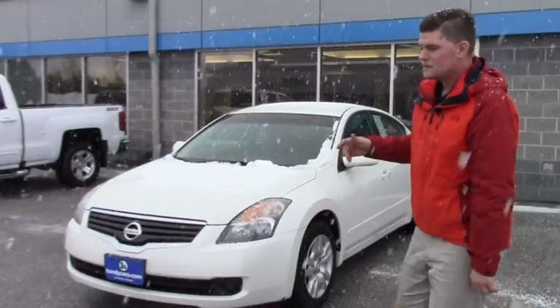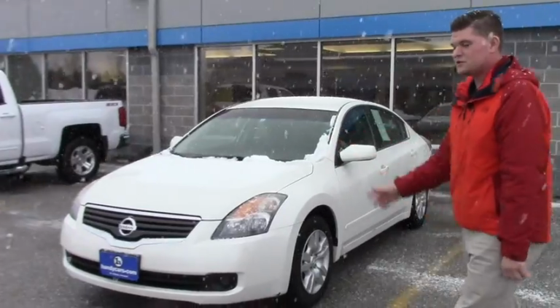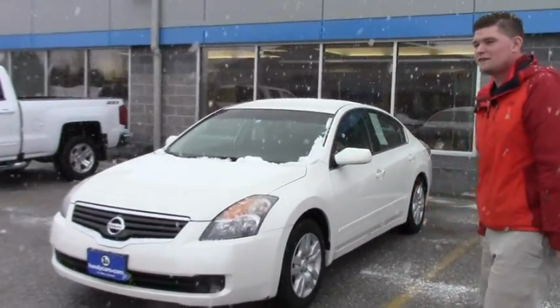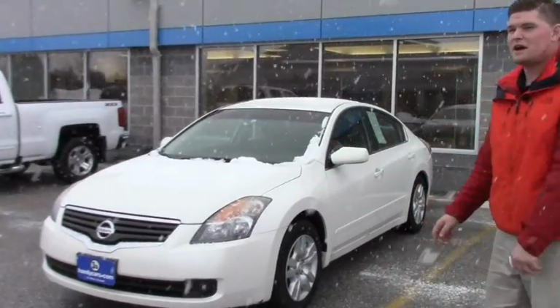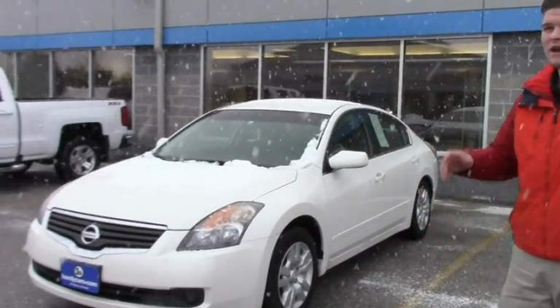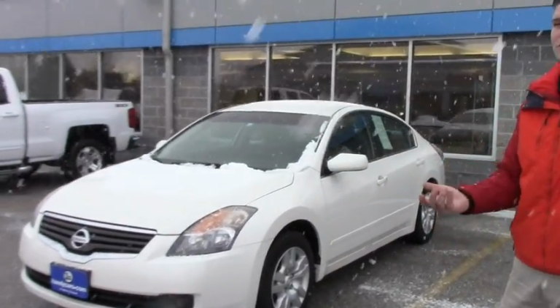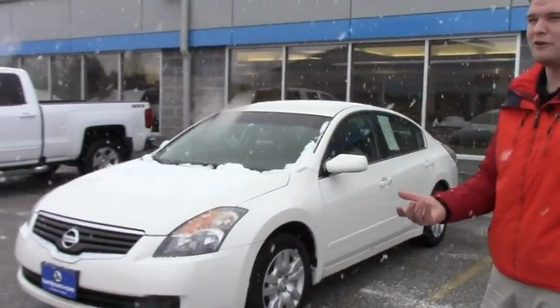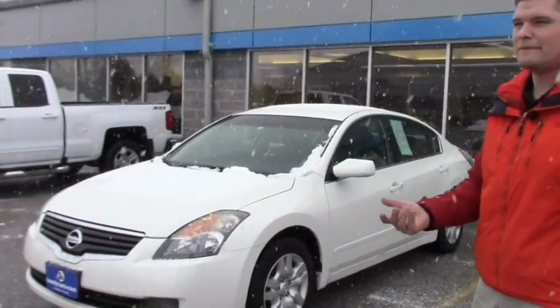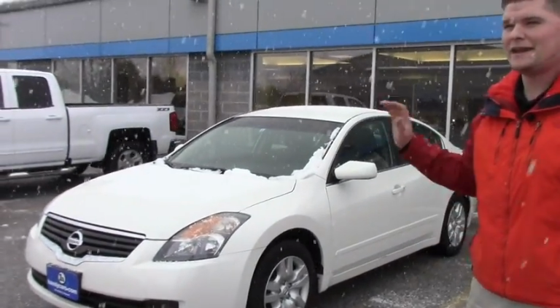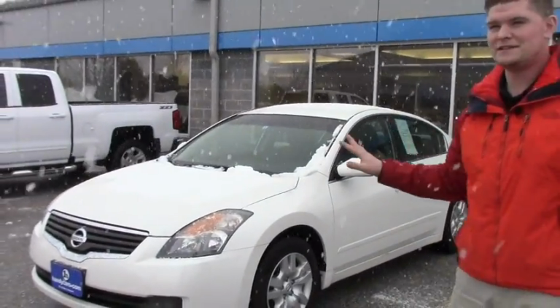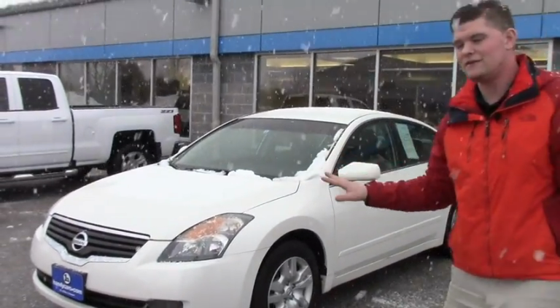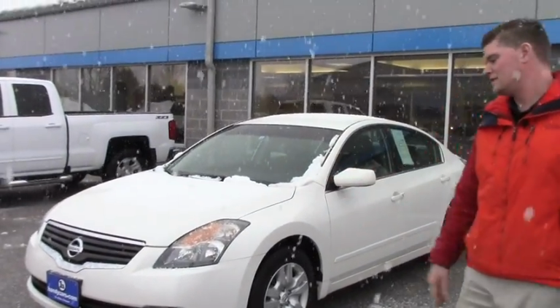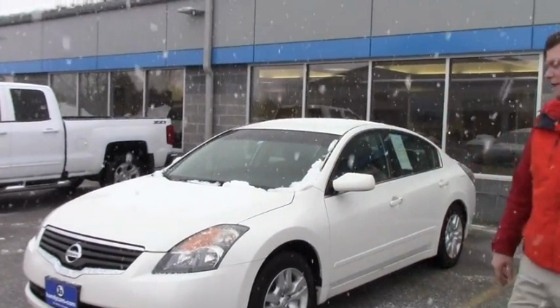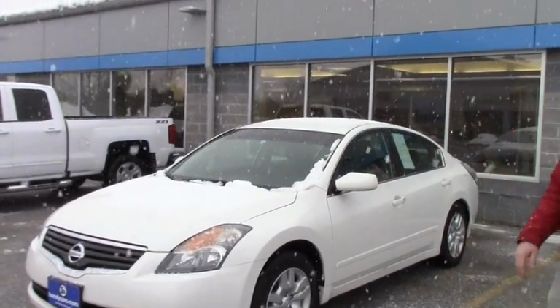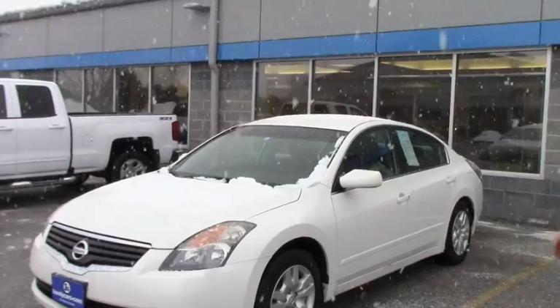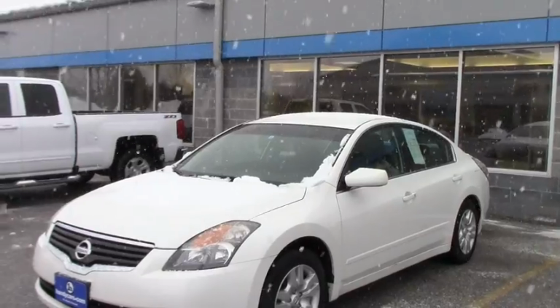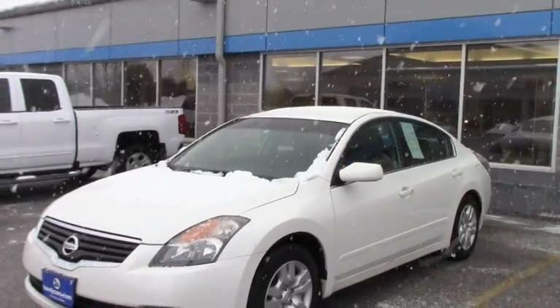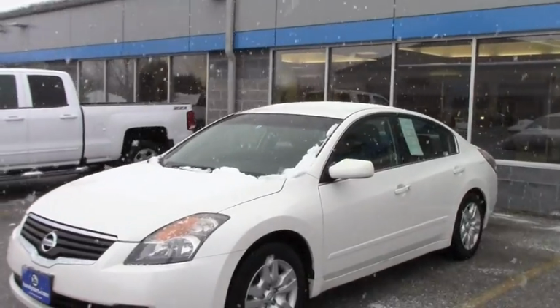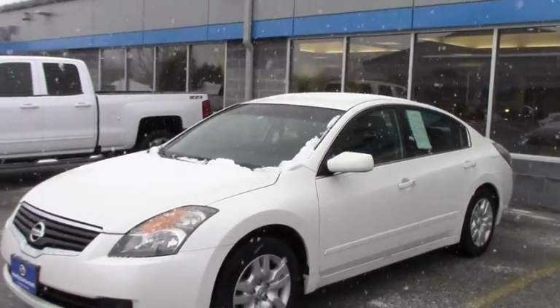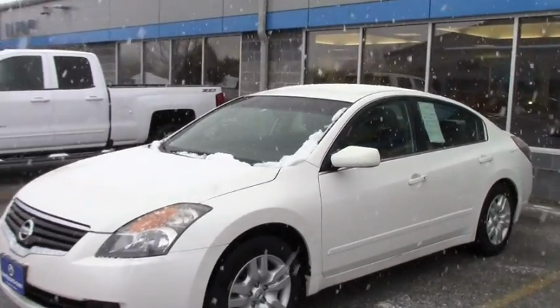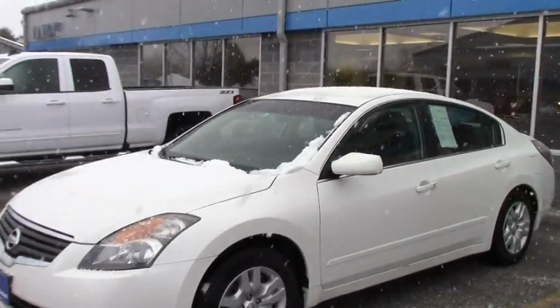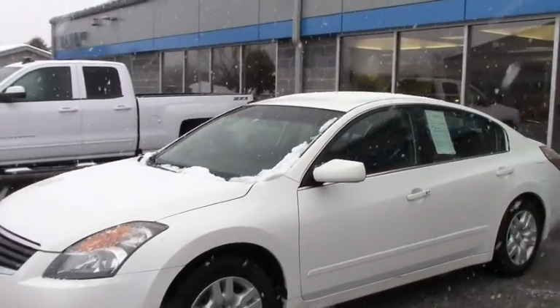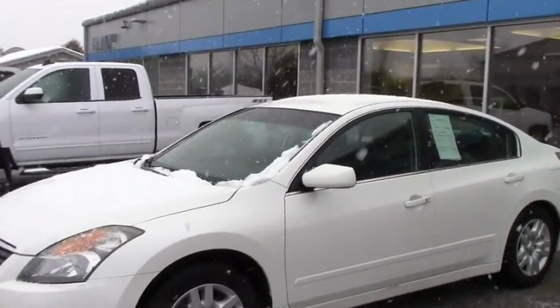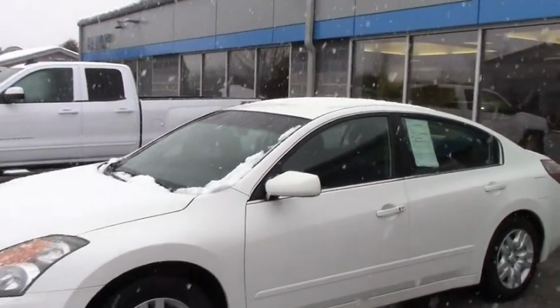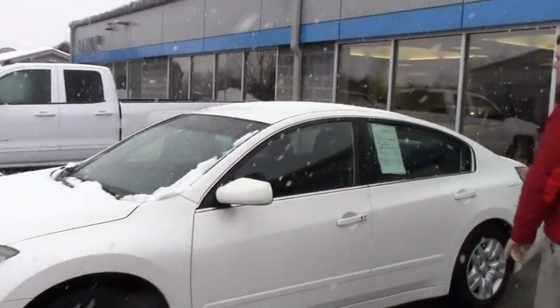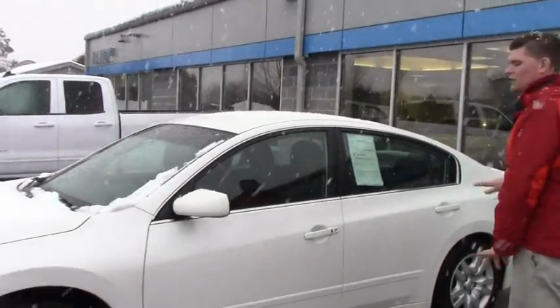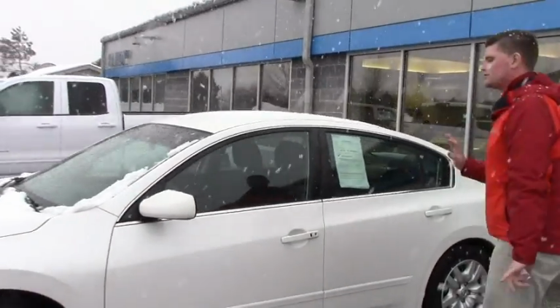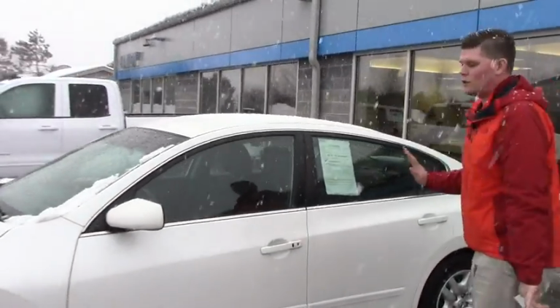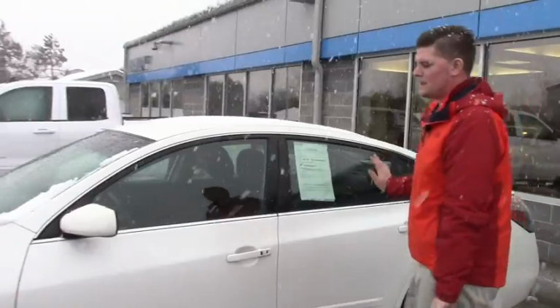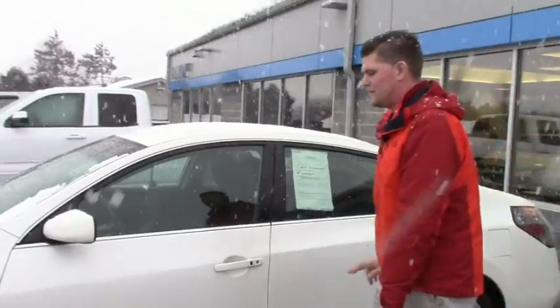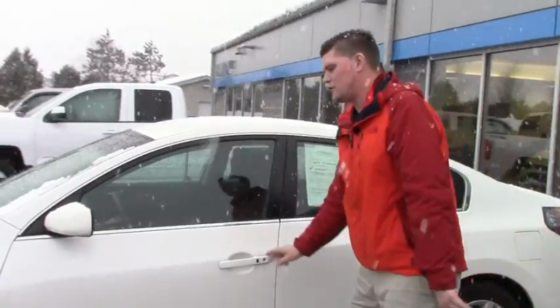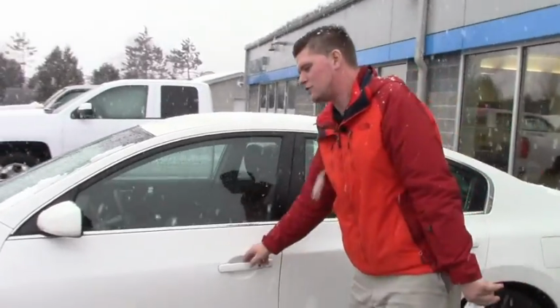It's a 2009. I know you preferred automatic — it is standard transmission. We do have other automatics that are under $10,000, so this is just one example that I wanted to show you.